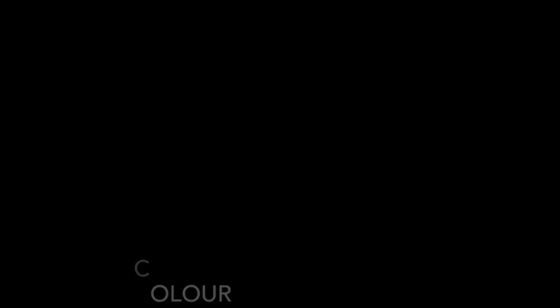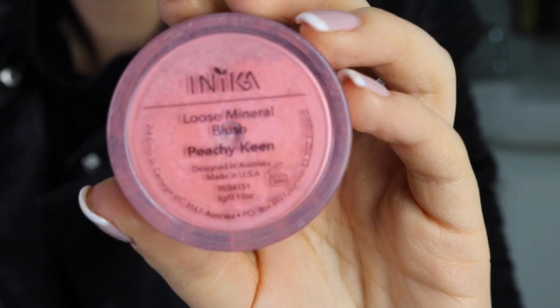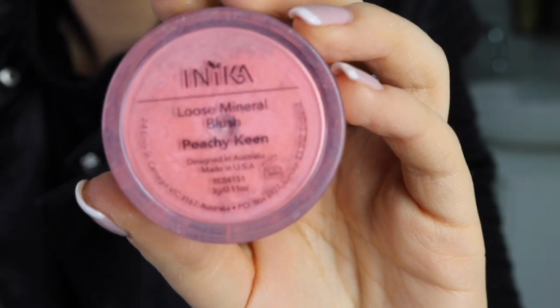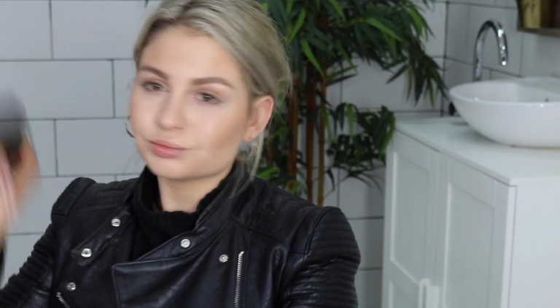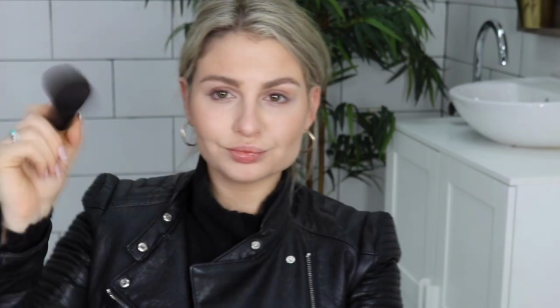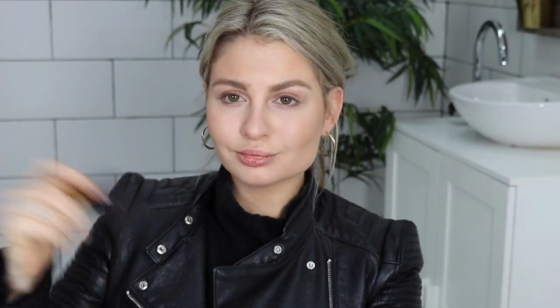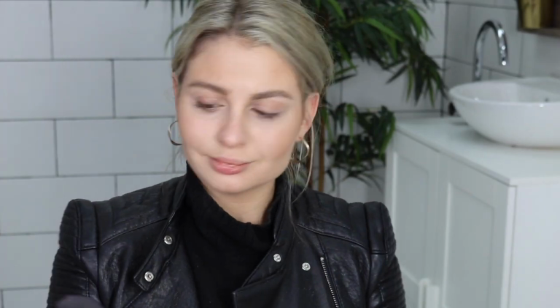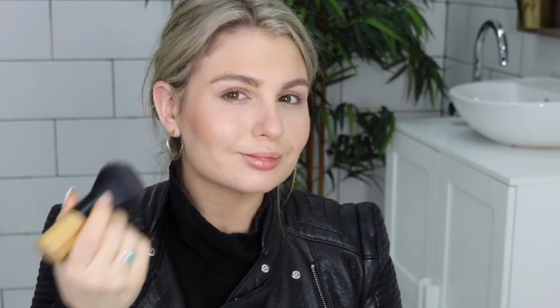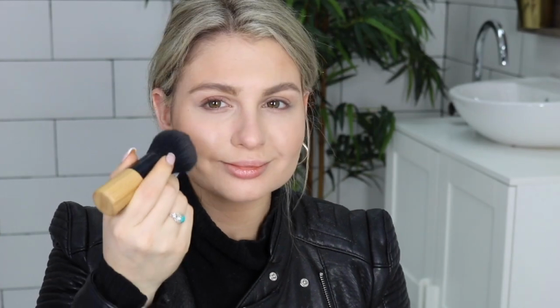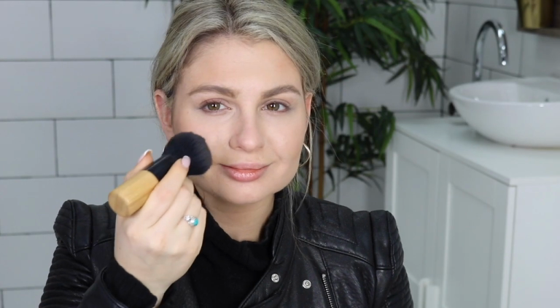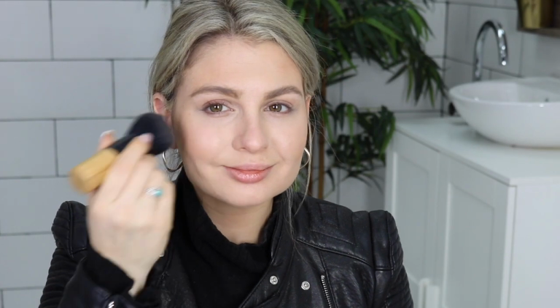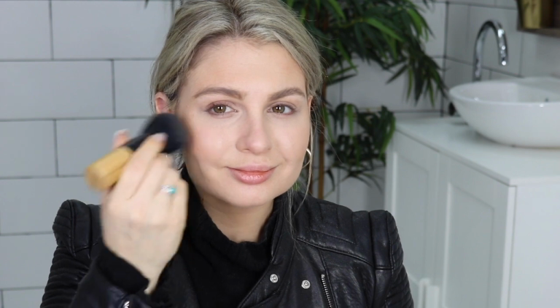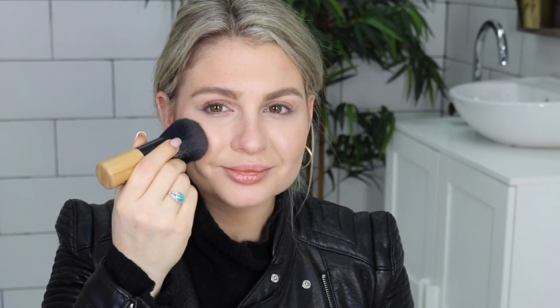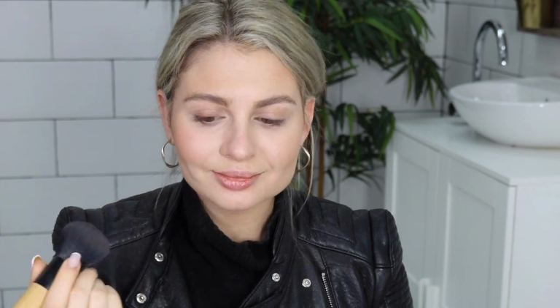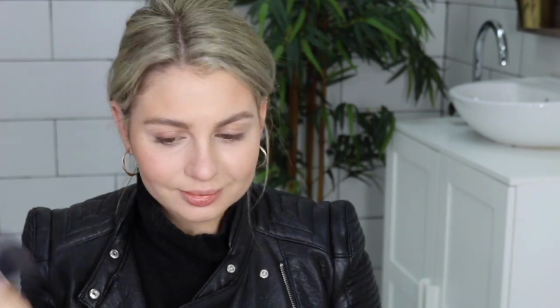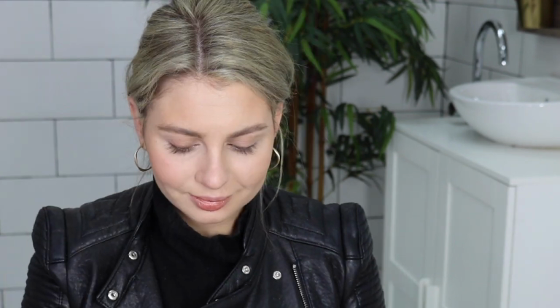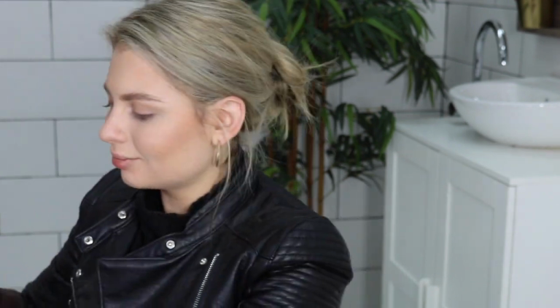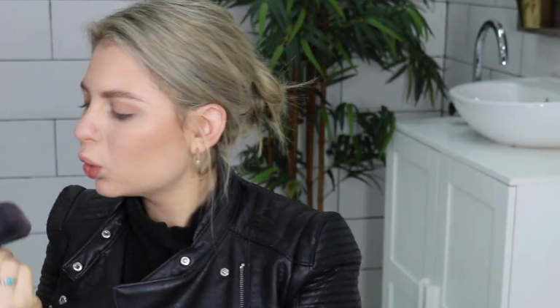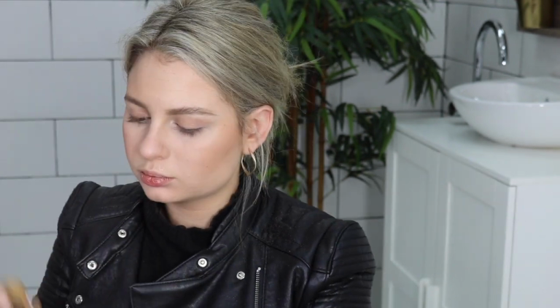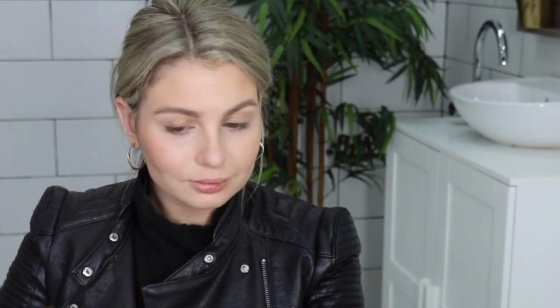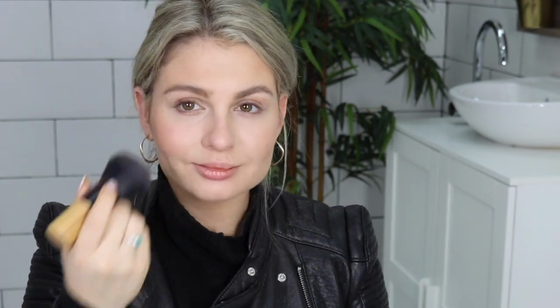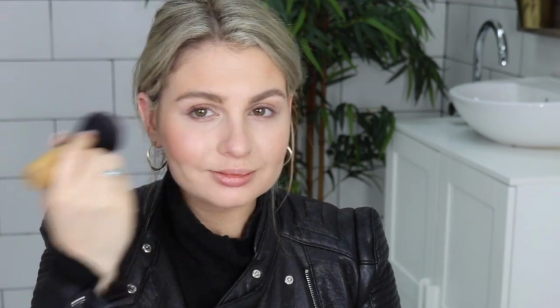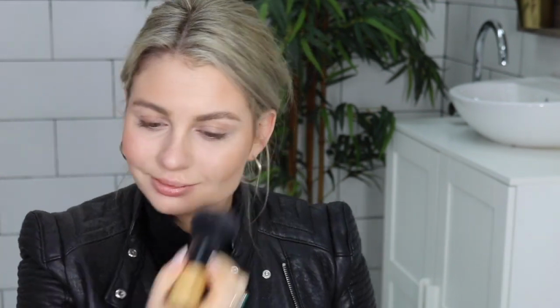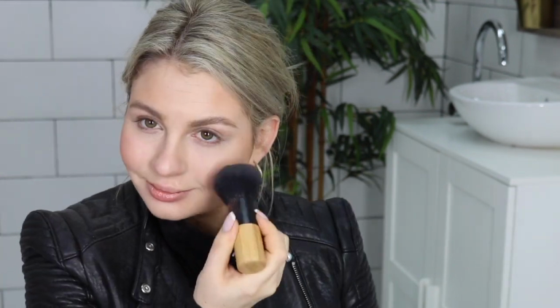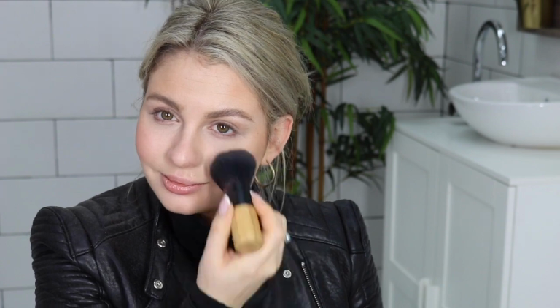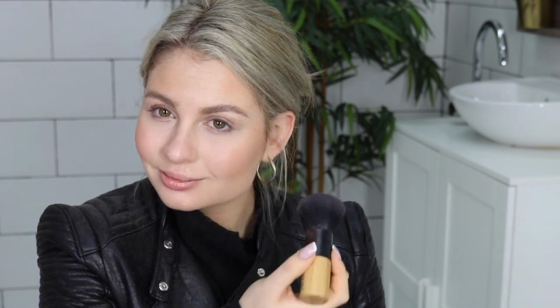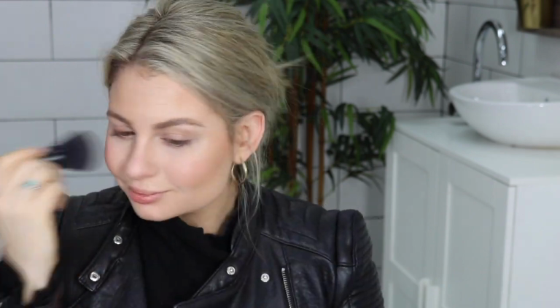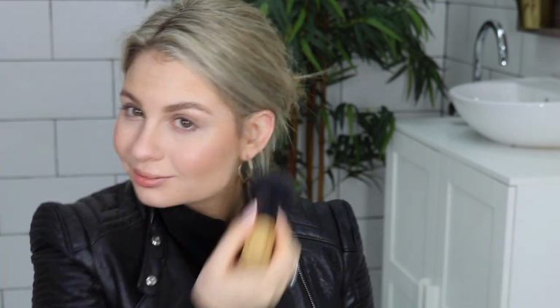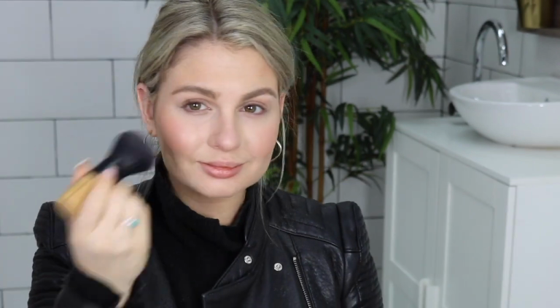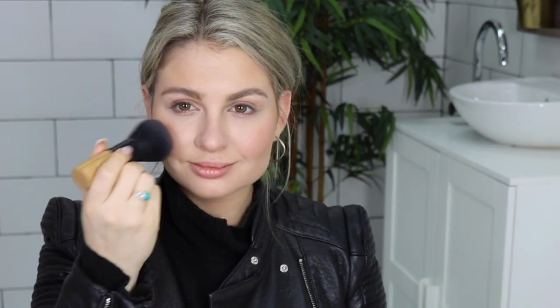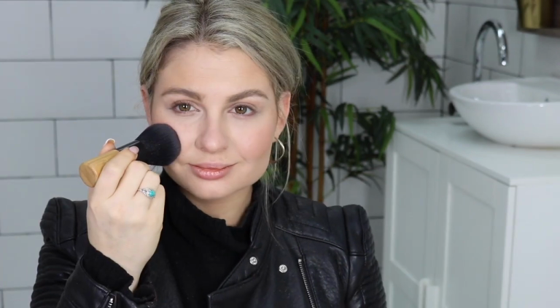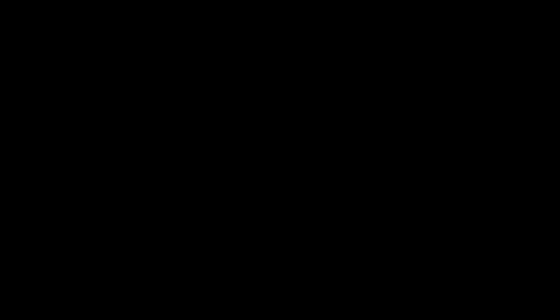Now taking your kabuki brush again, we're going to be using it to apply our blush. You want to make sure you really dust off any excess powder when you're applying your blush. This is a really dense brush and you want to make sure that you don't put on too much blush — it will be too intense.